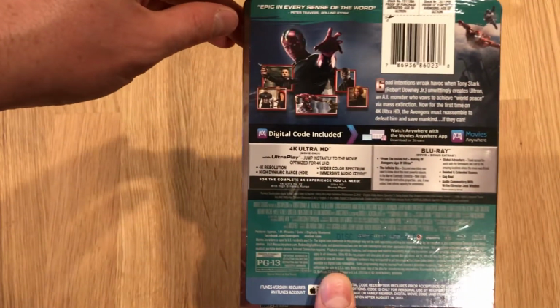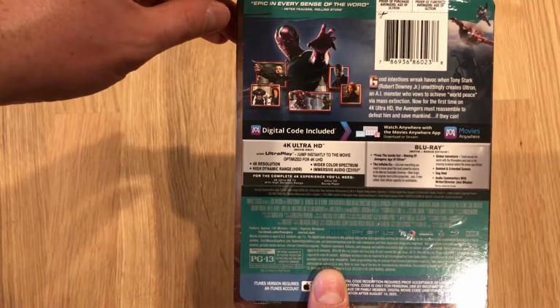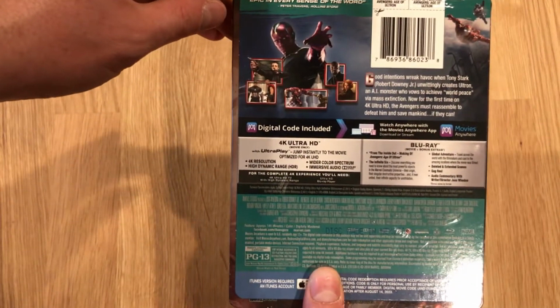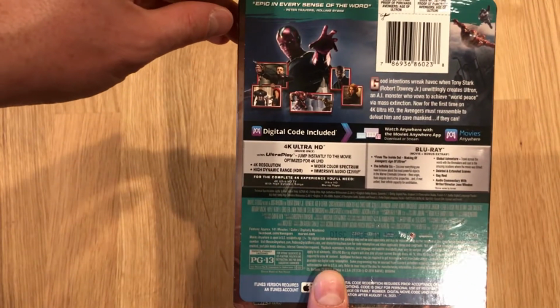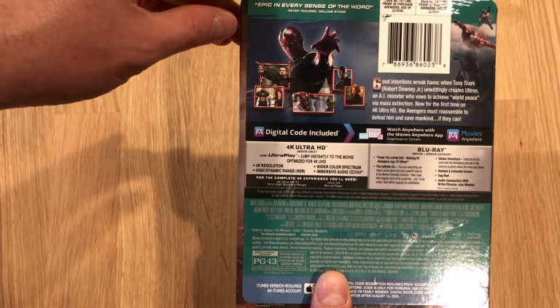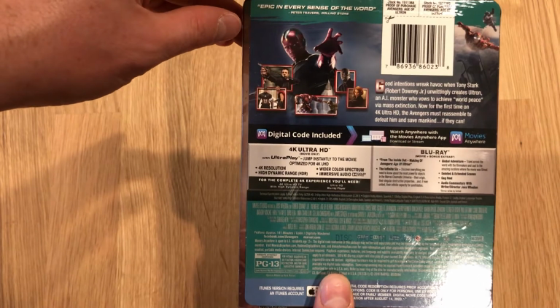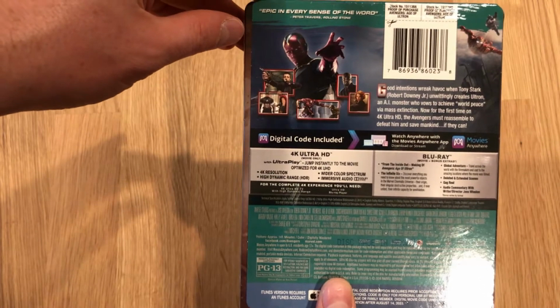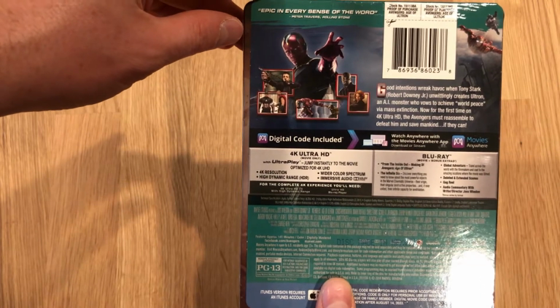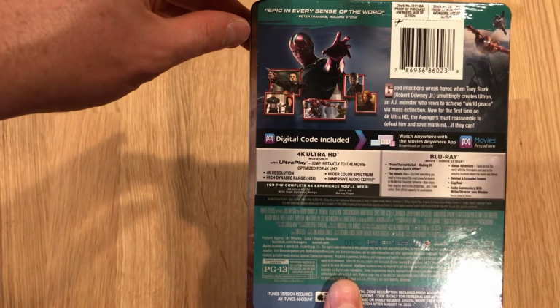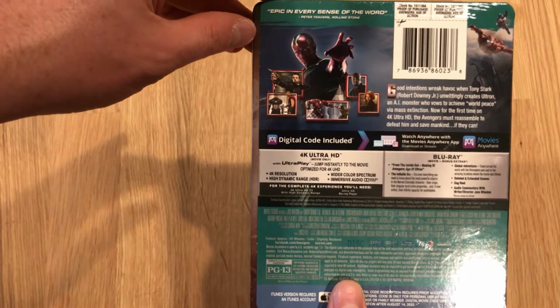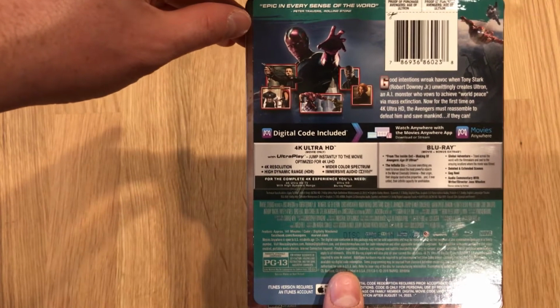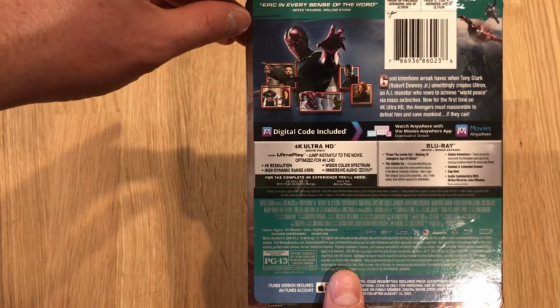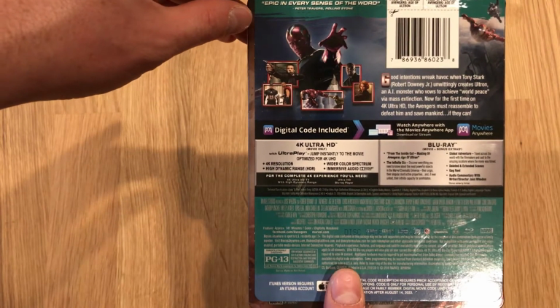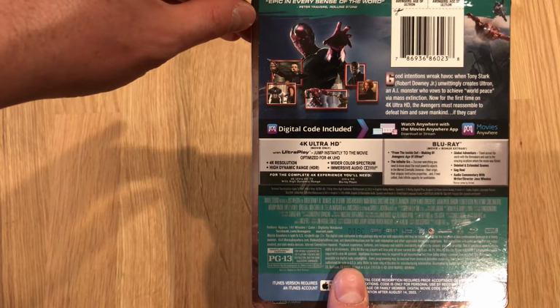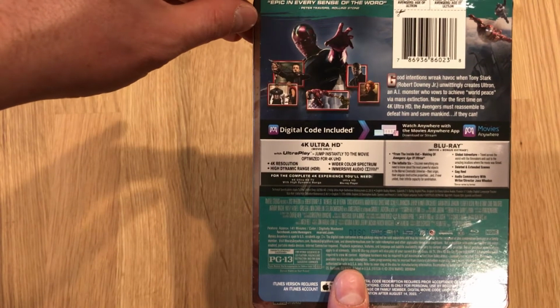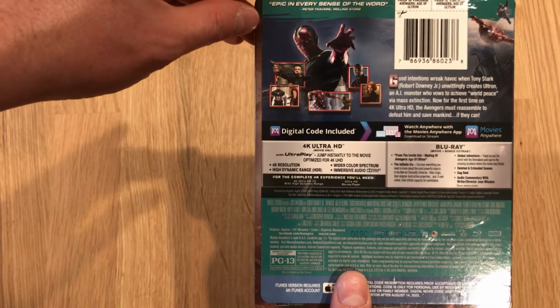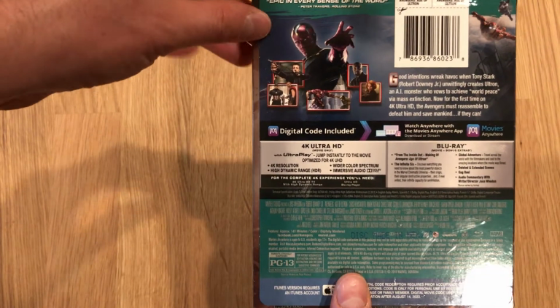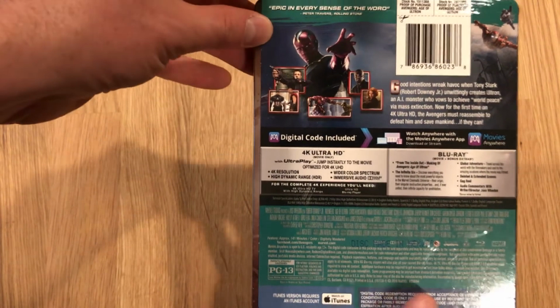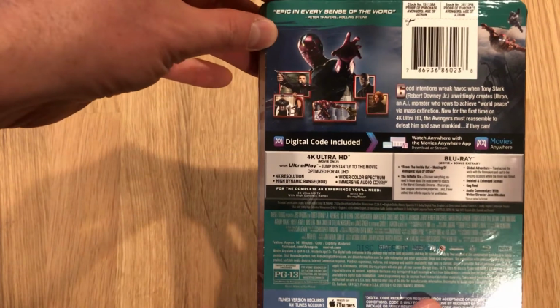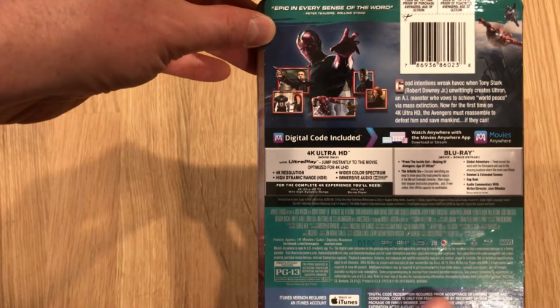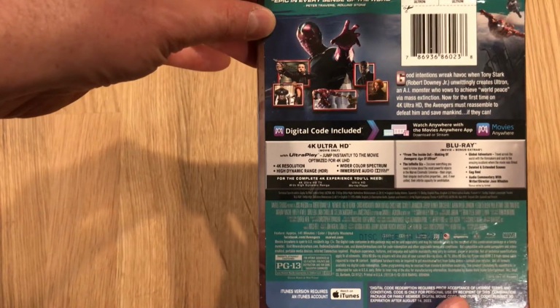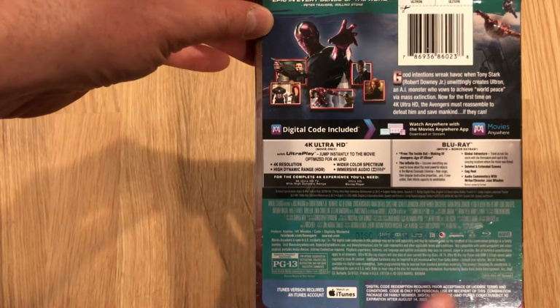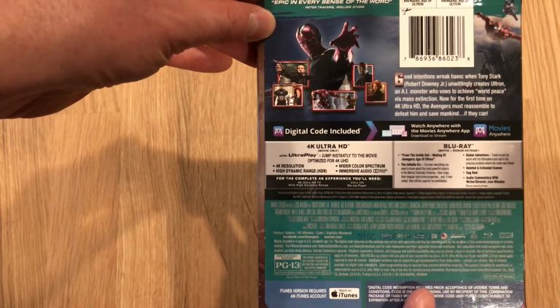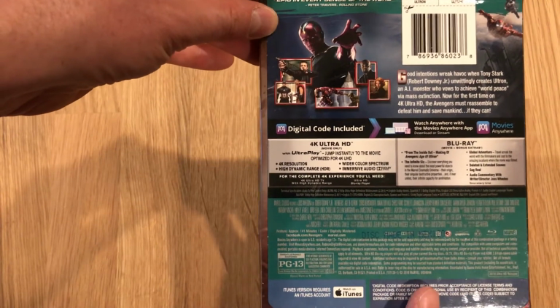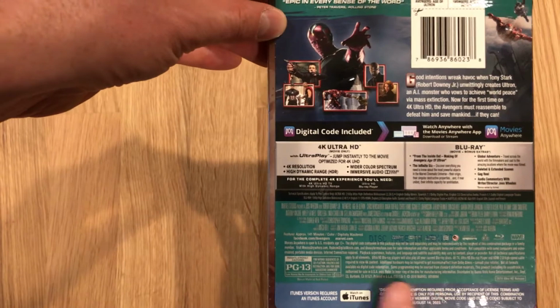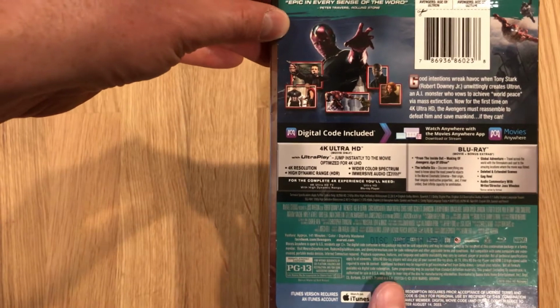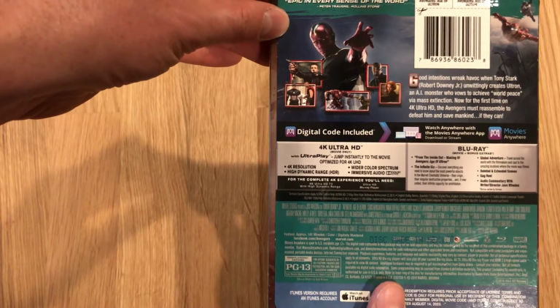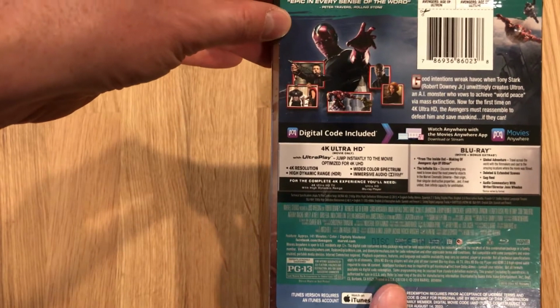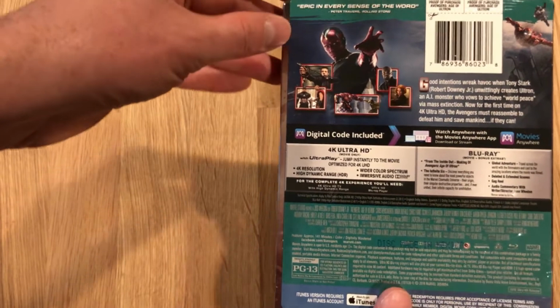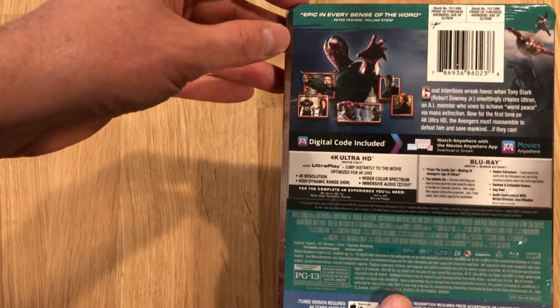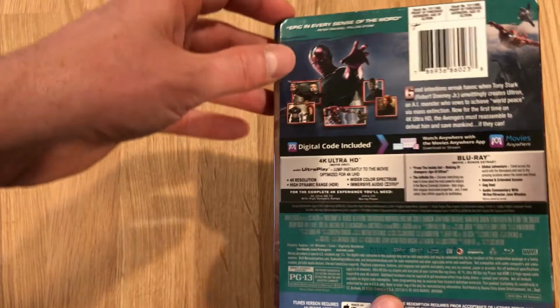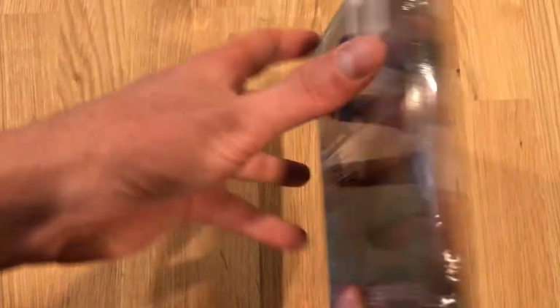It's nice to see they're releasing this in advance of Infinity War. Looks like the digital code works with Movies Anywhere and iTunes.